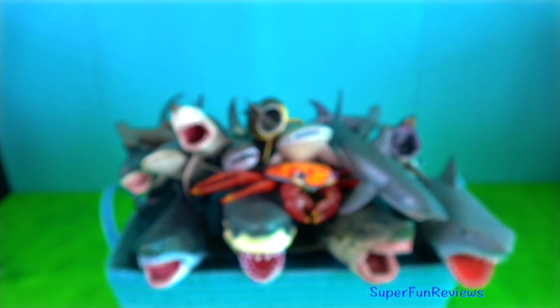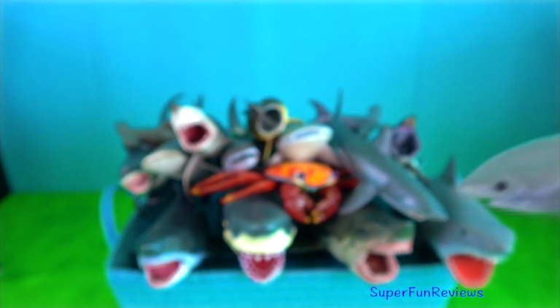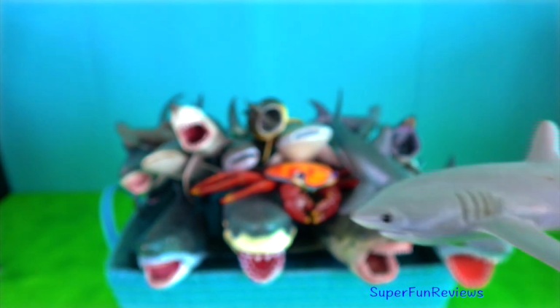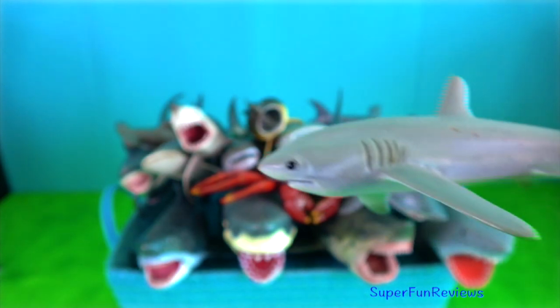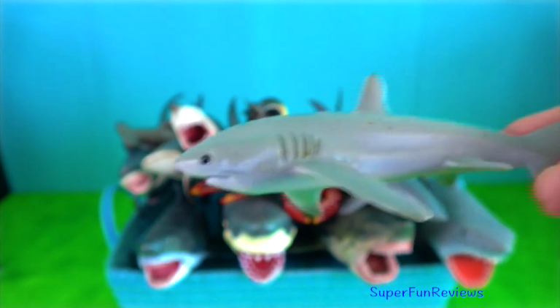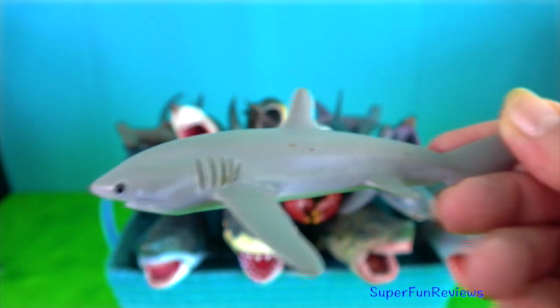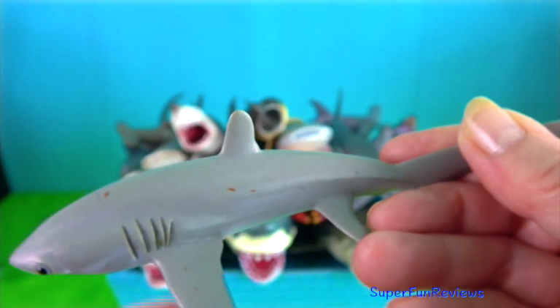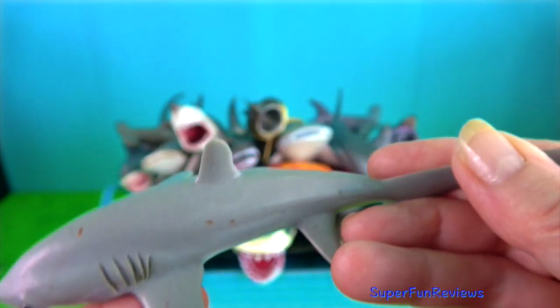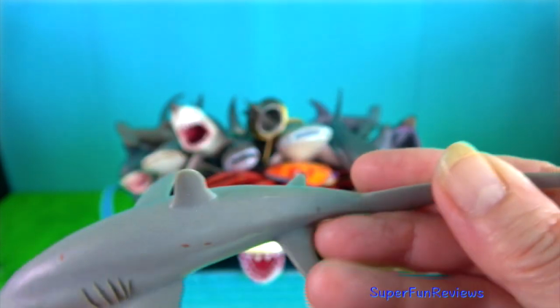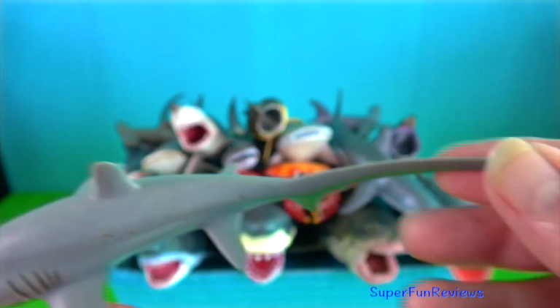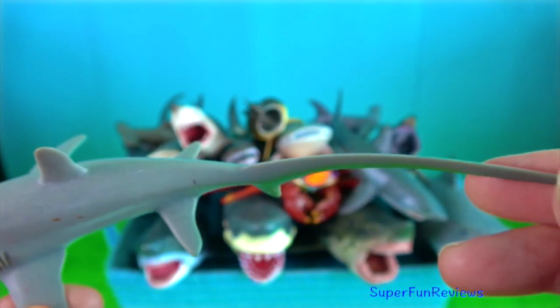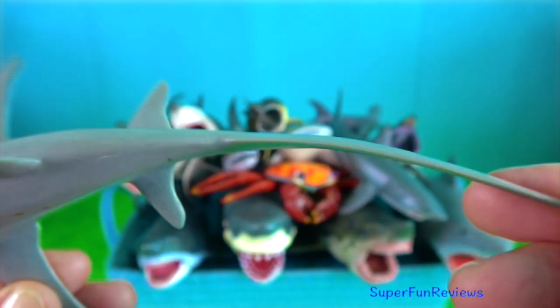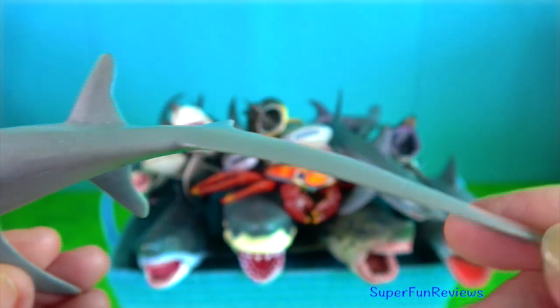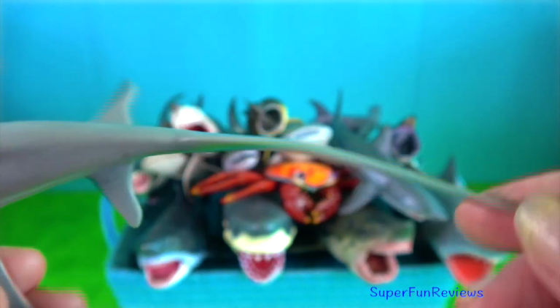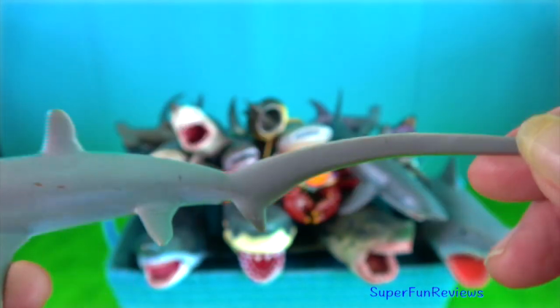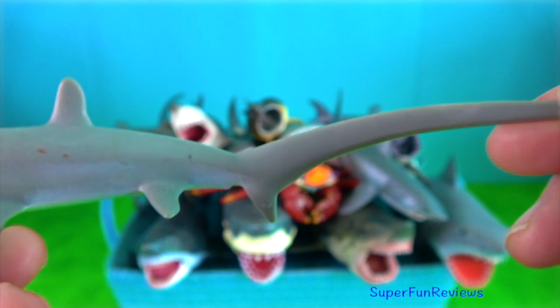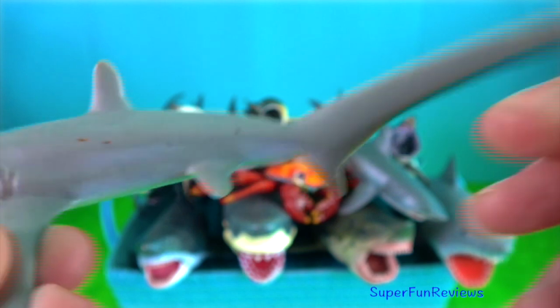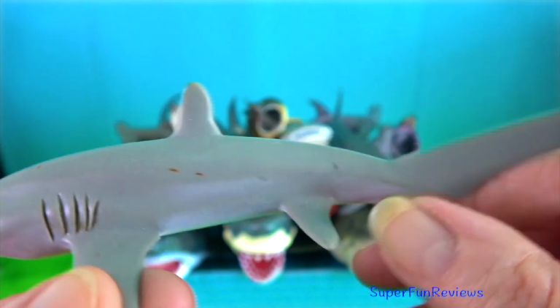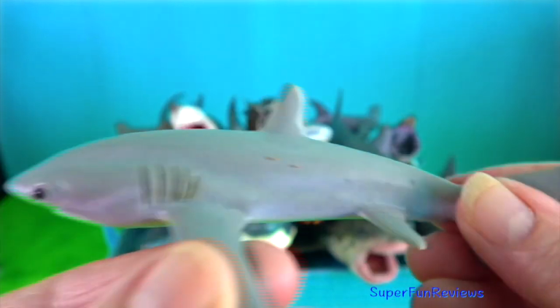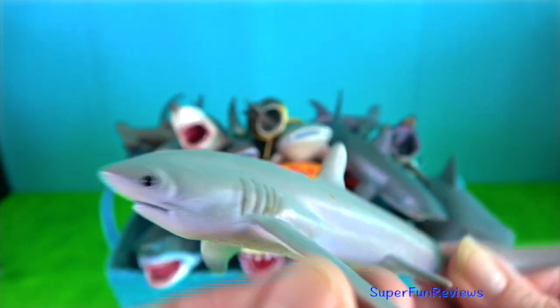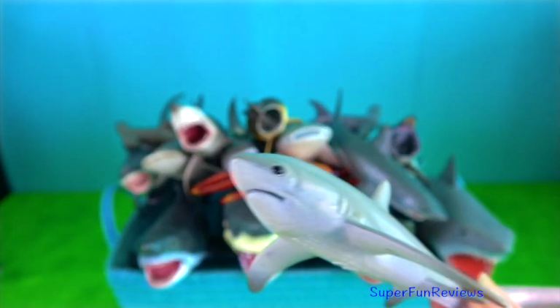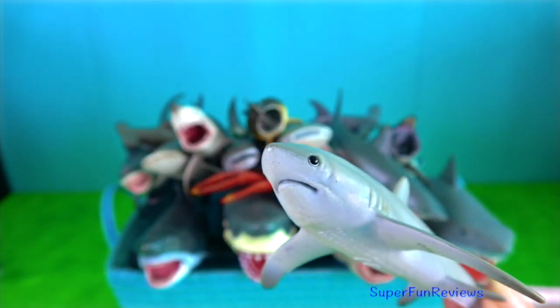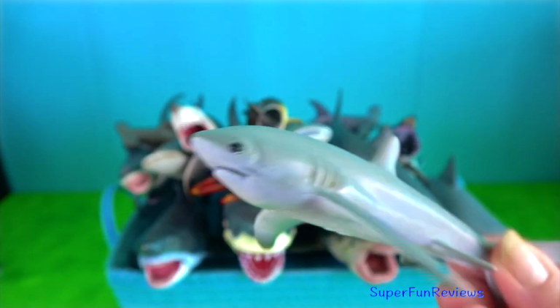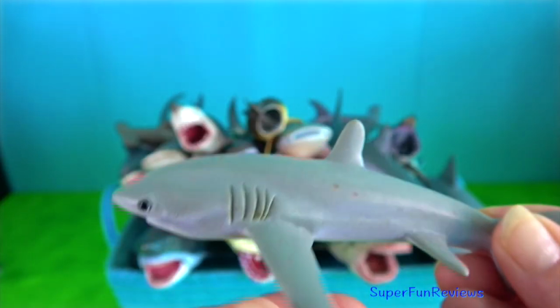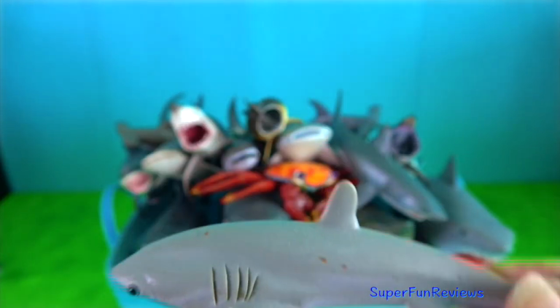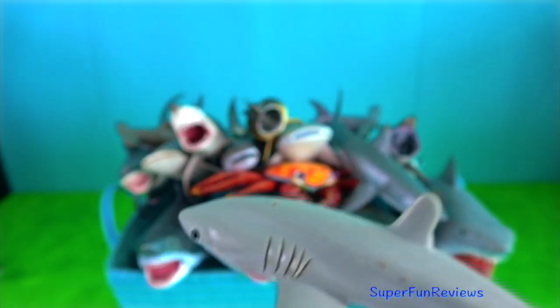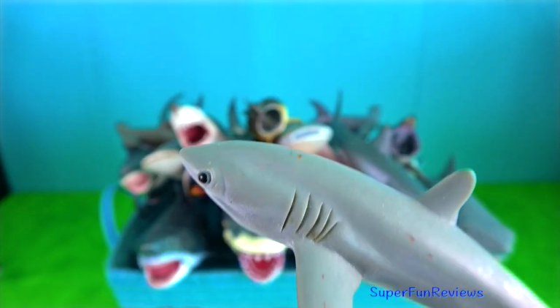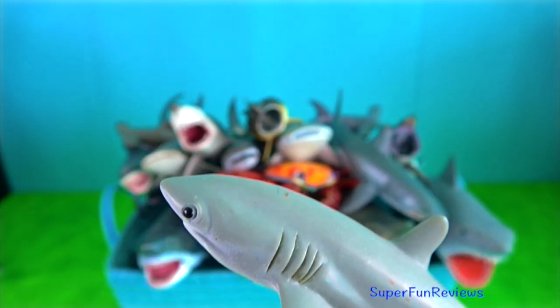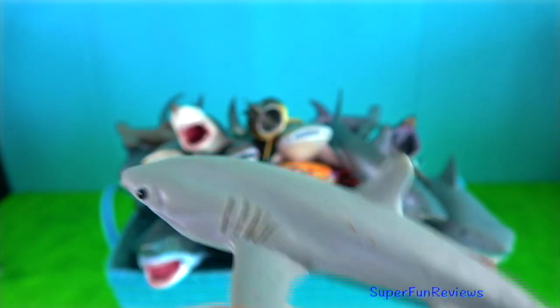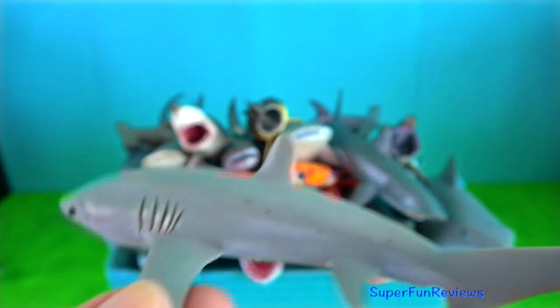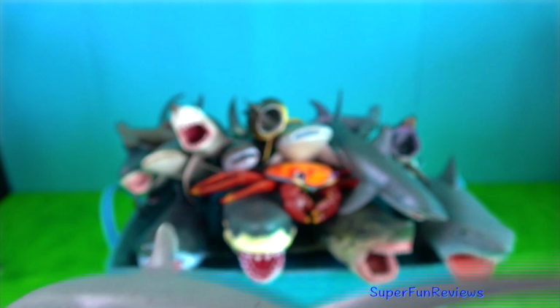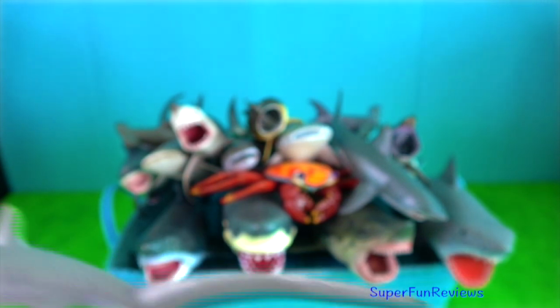Thresher shark. They are known for slaying their prey with their huge tails and are famous for special jumping techniques and behaviour.